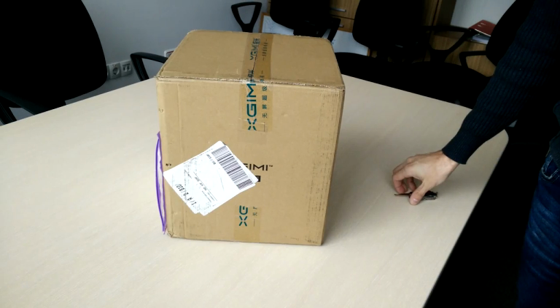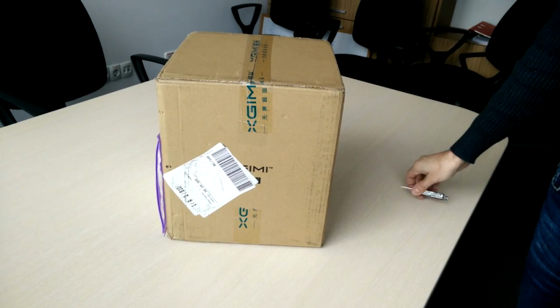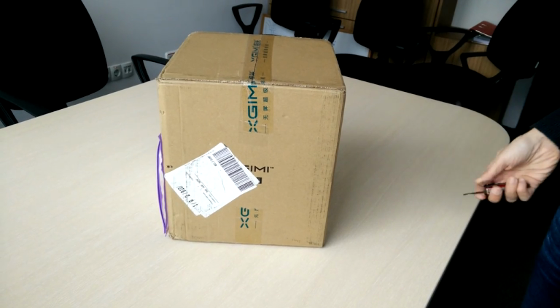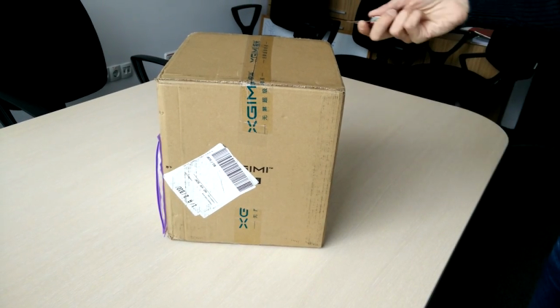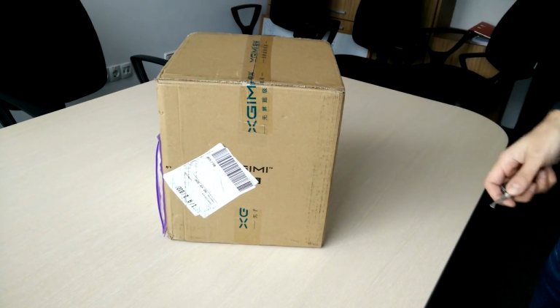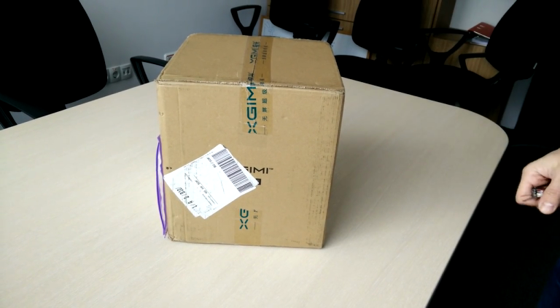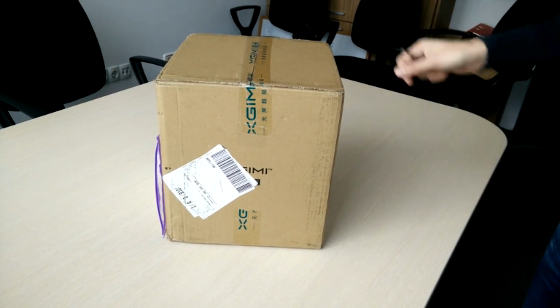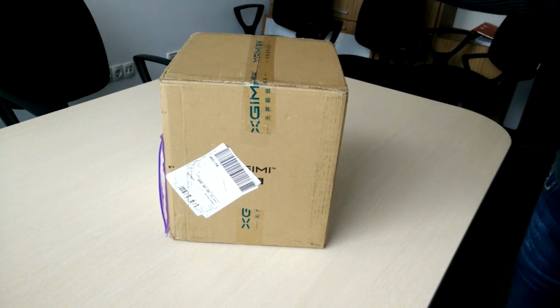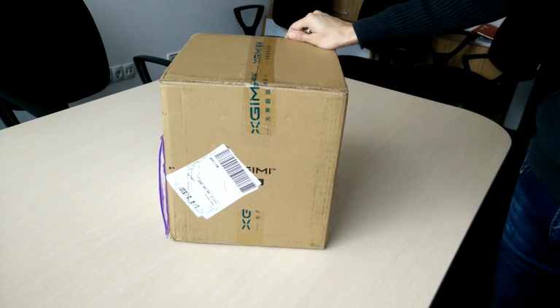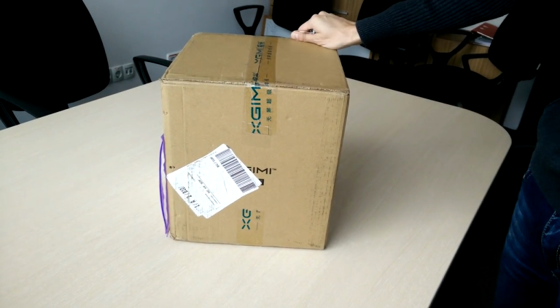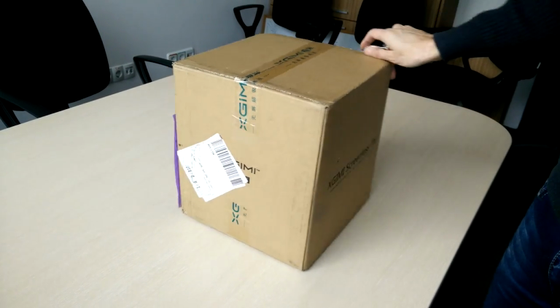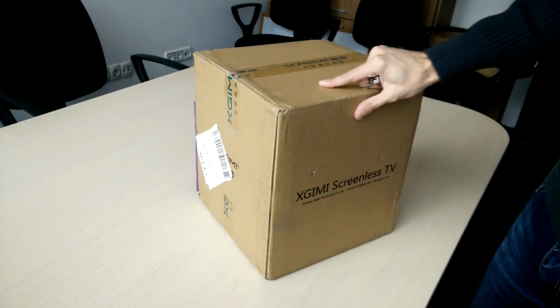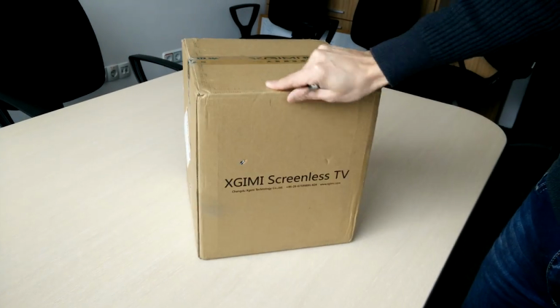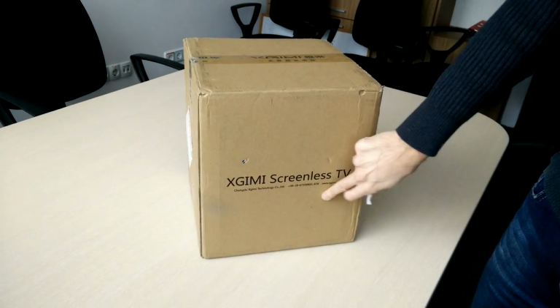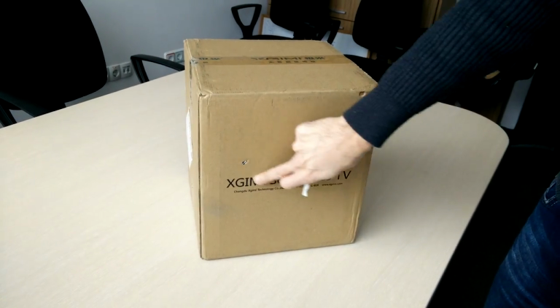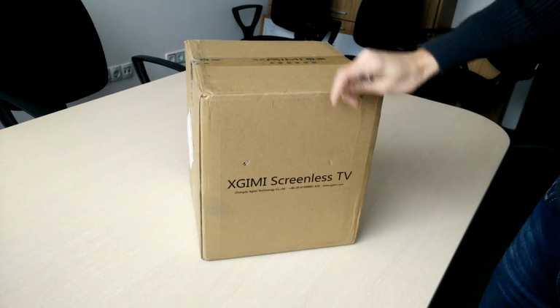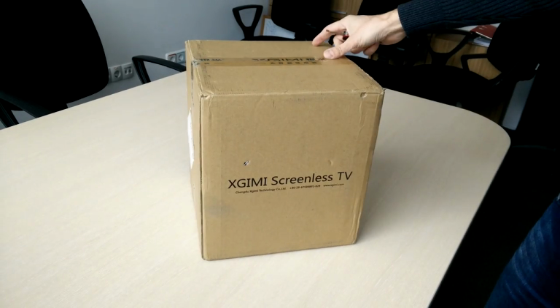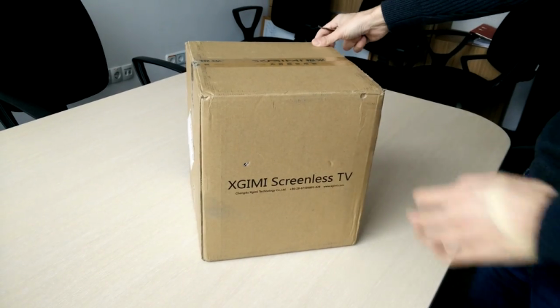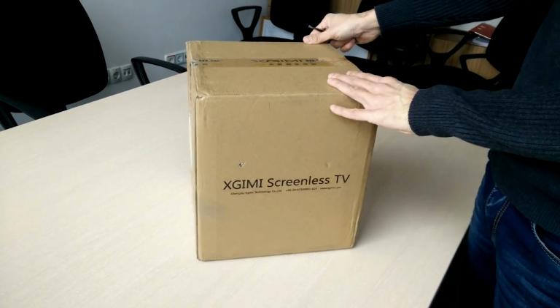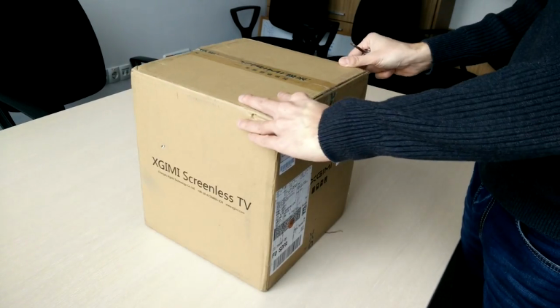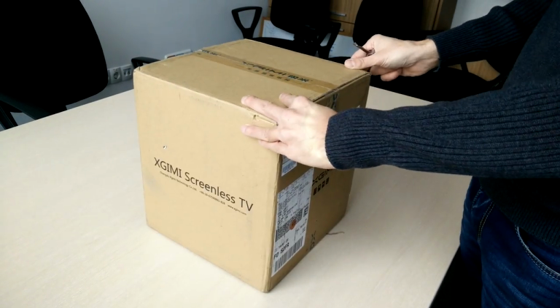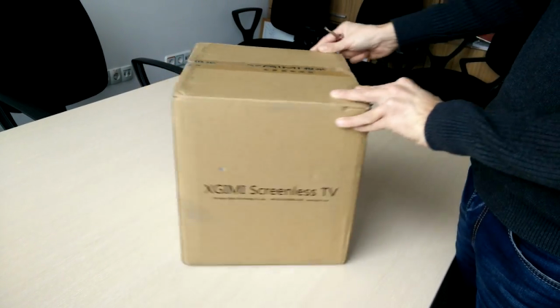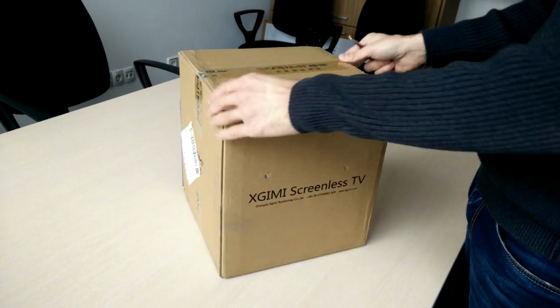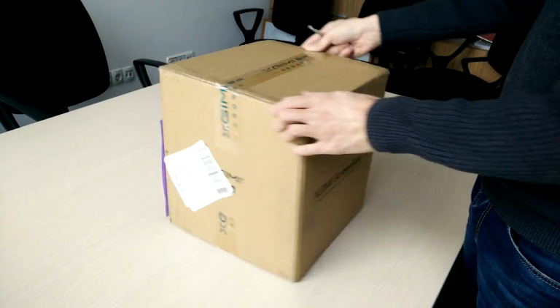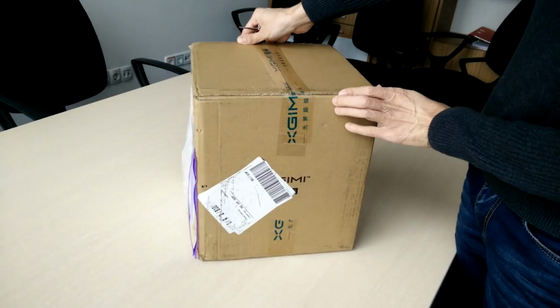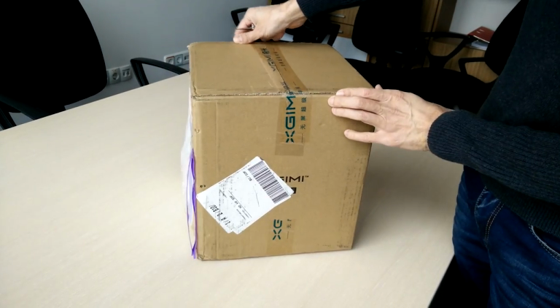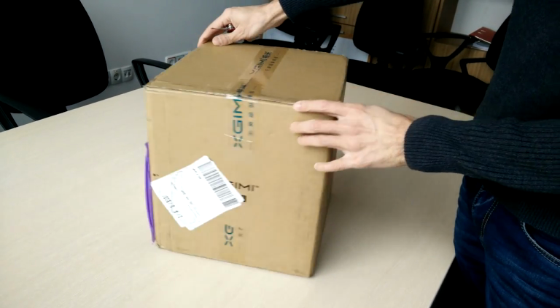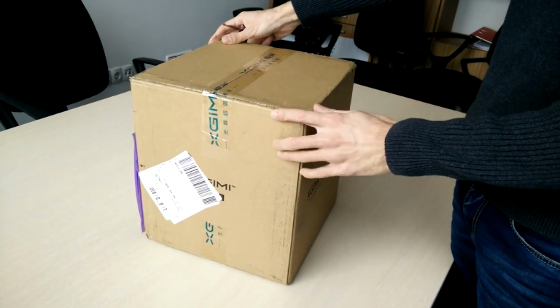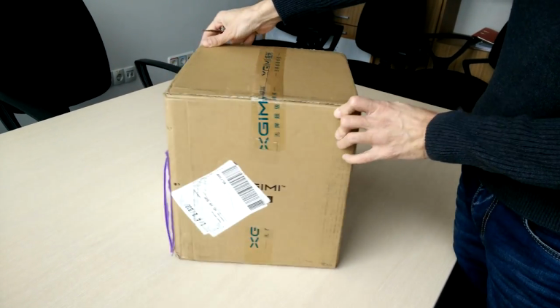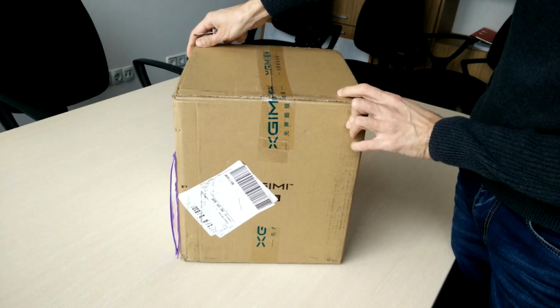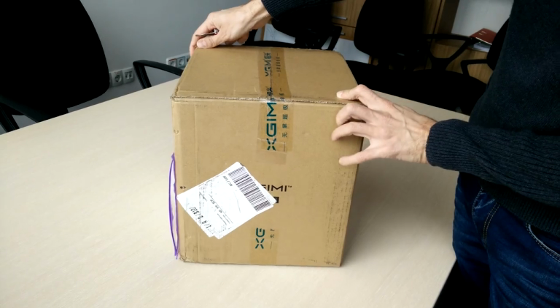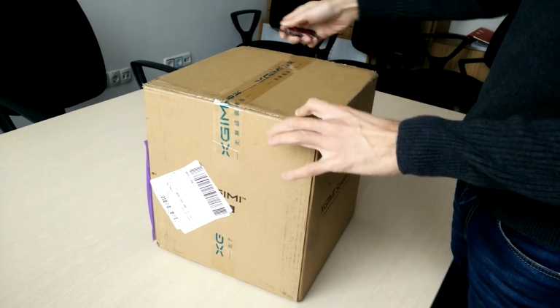This is going to be my first unboxing video of the X-Jimmy H1 screenless TV projector that I ordered from Indiegogo and just received. It's going to be a quick one — just going to see what's inside.